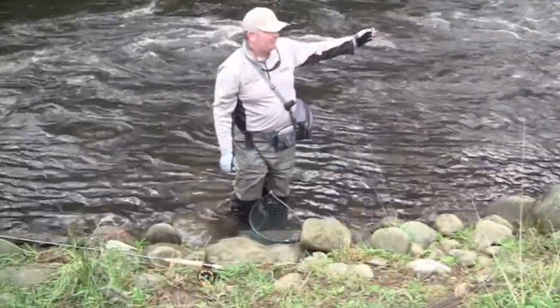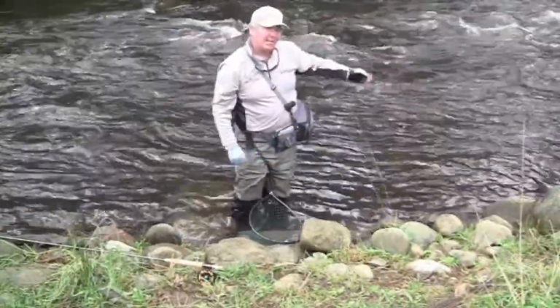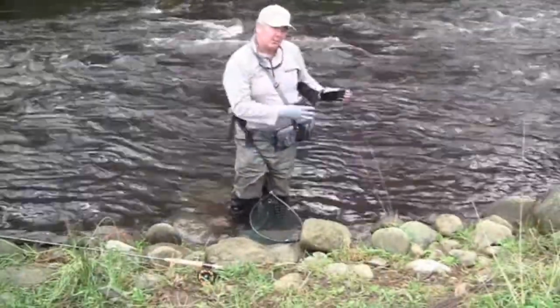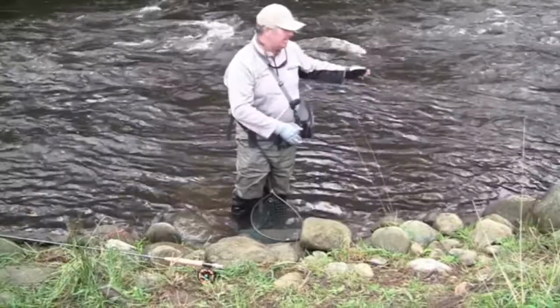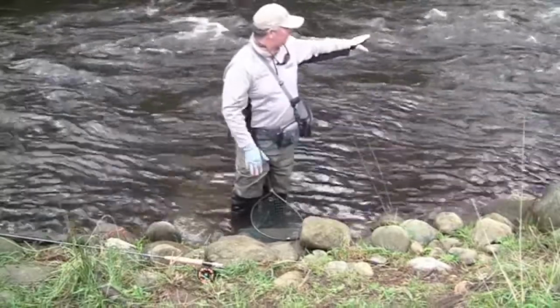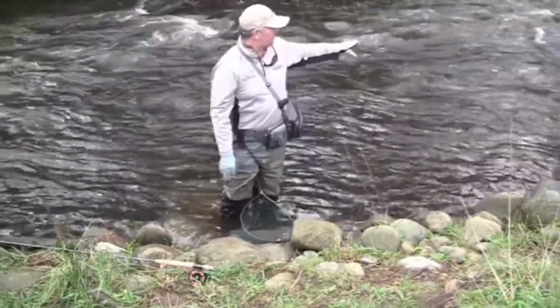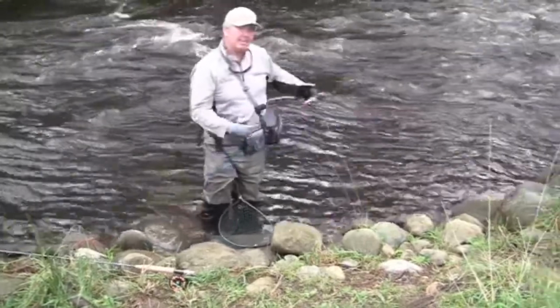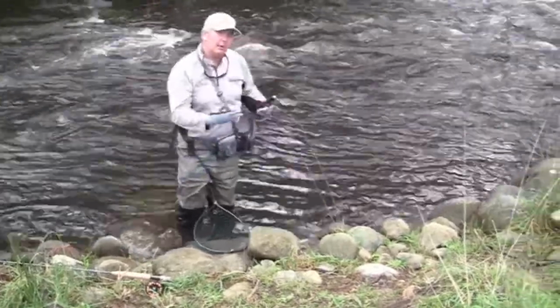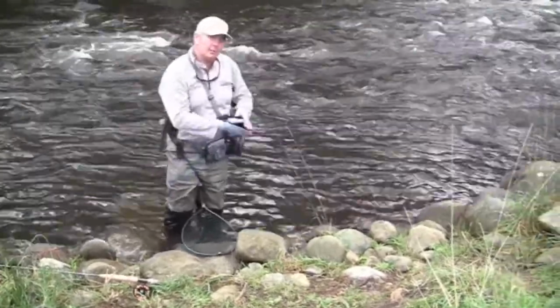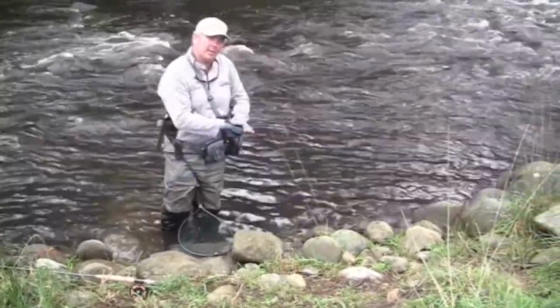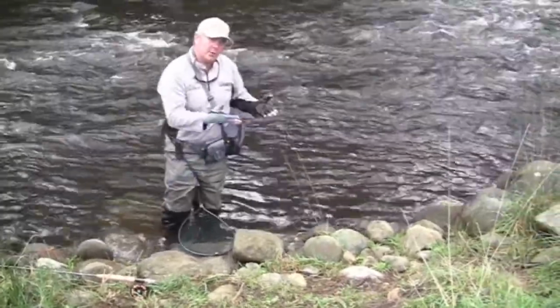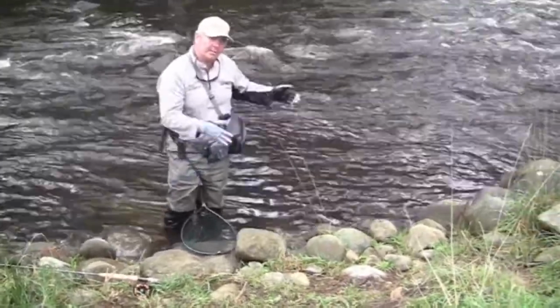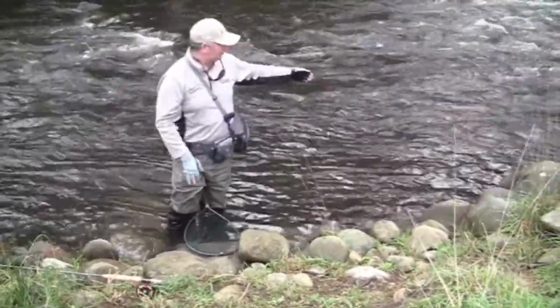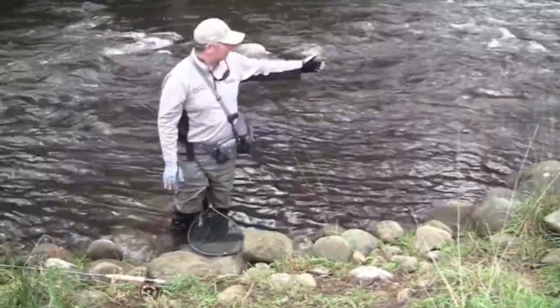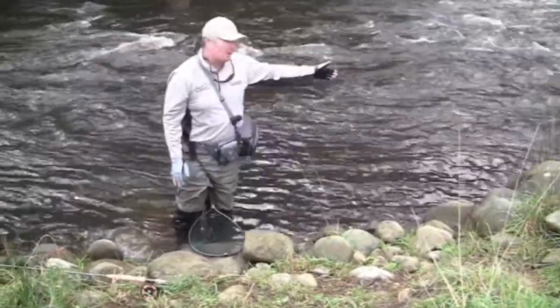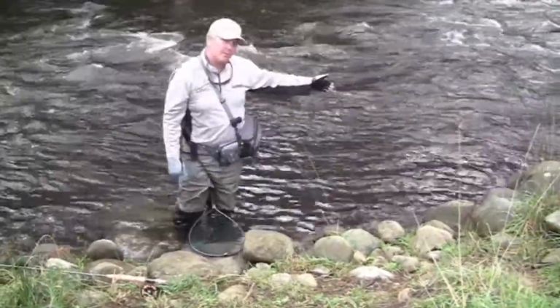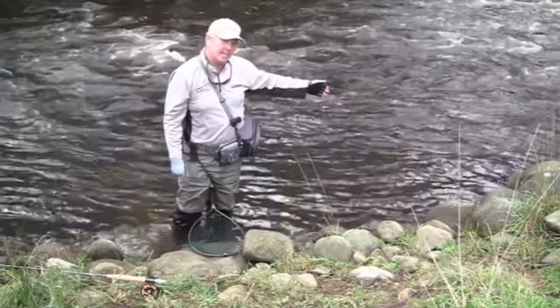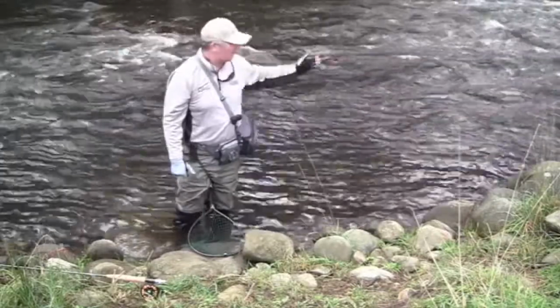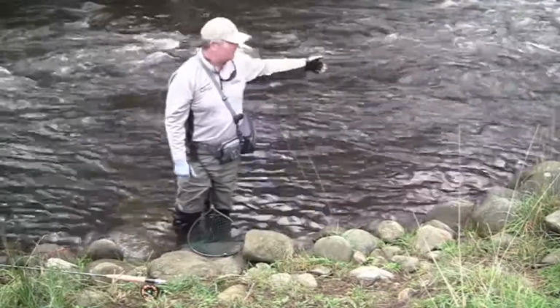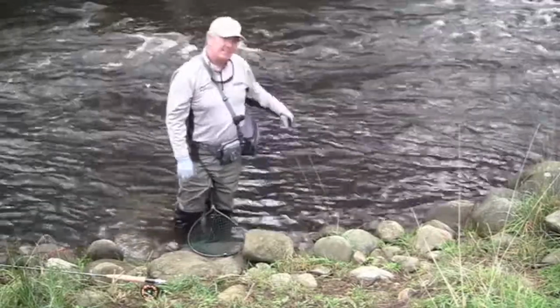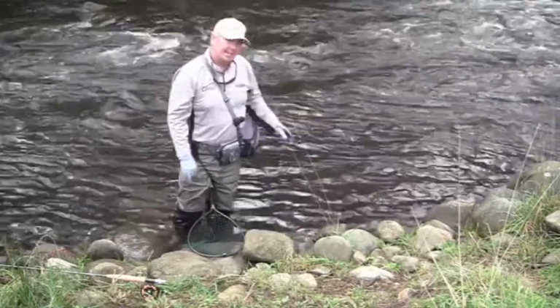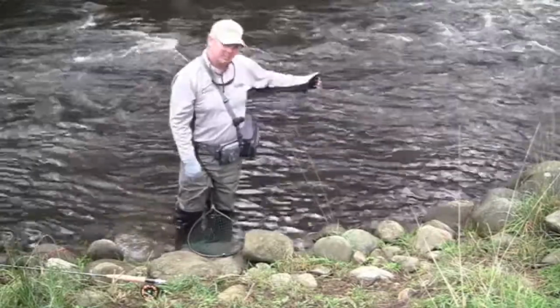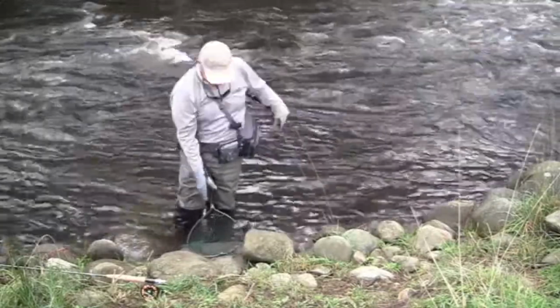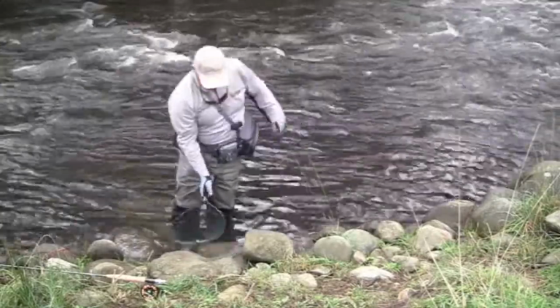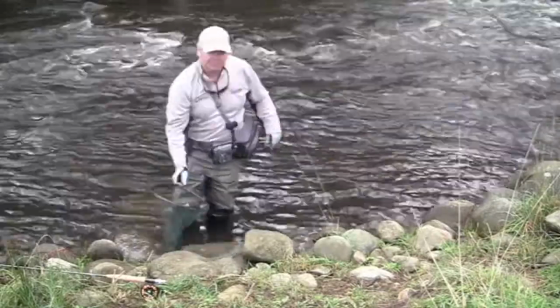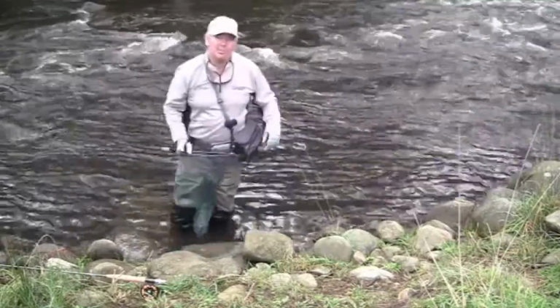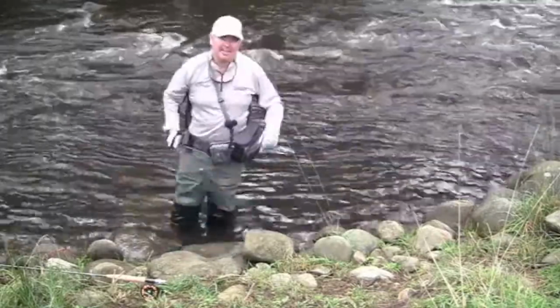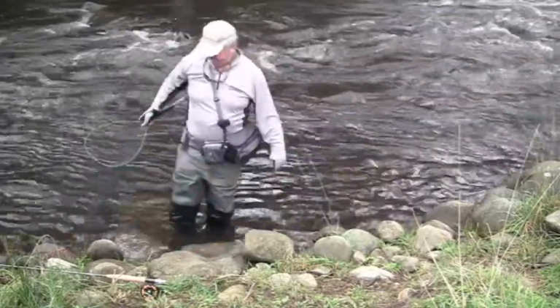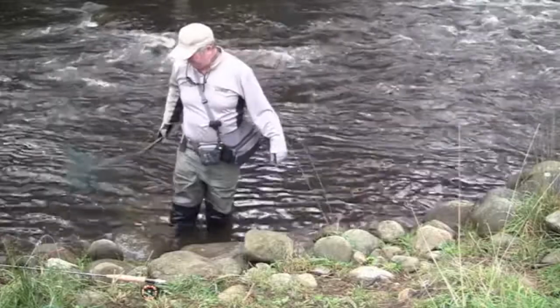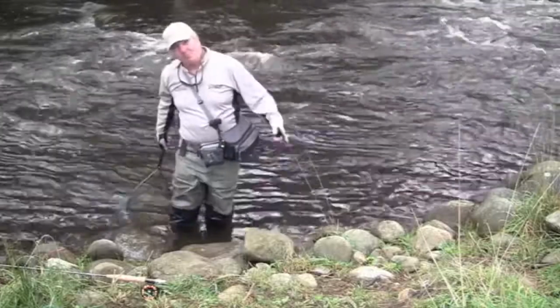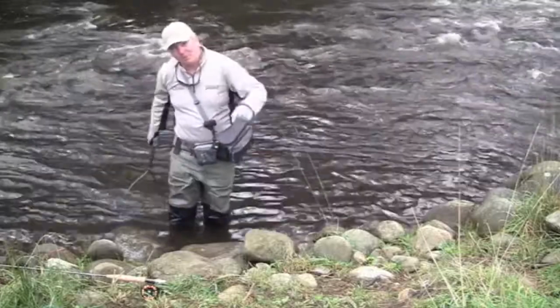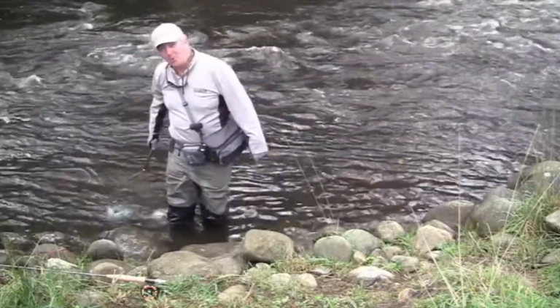Quite often if you get a lot of rain, the fish are still going to be there but they don't like a lot of dirt and grit going through the gills, so you might find them on the edges. It pays to have a couple of casts on the edges — you never know what you're going to pick up. Hopefully we'll find a few more.